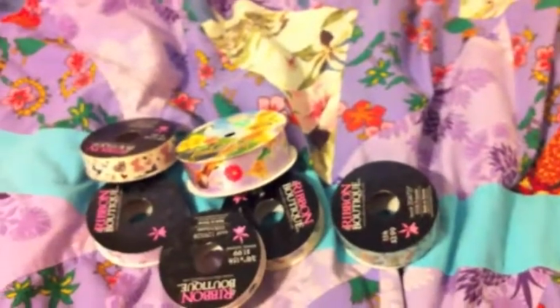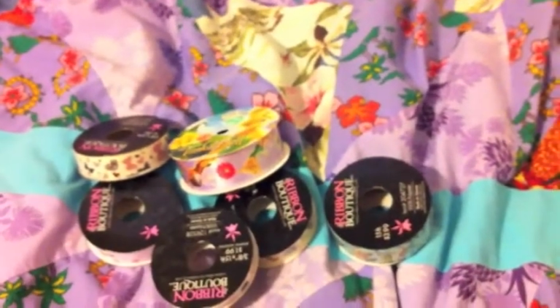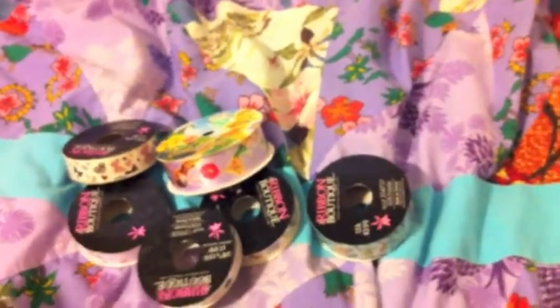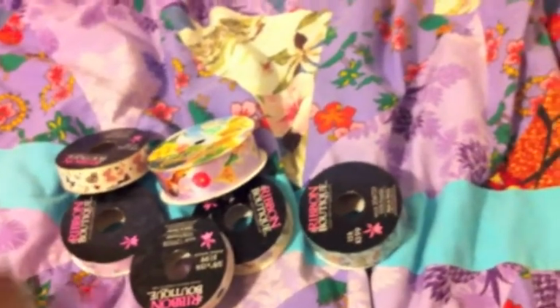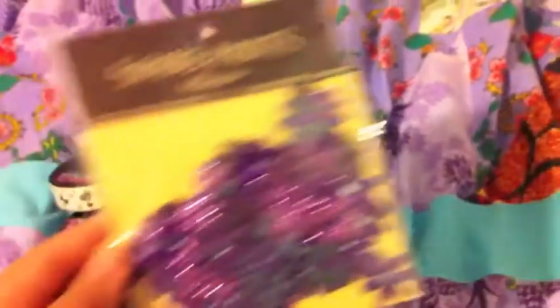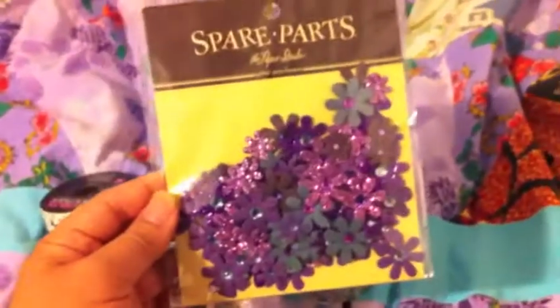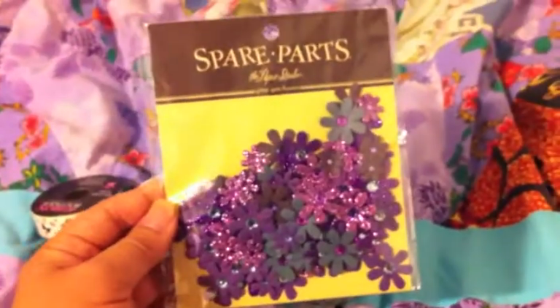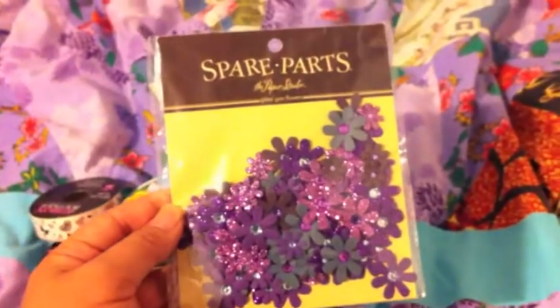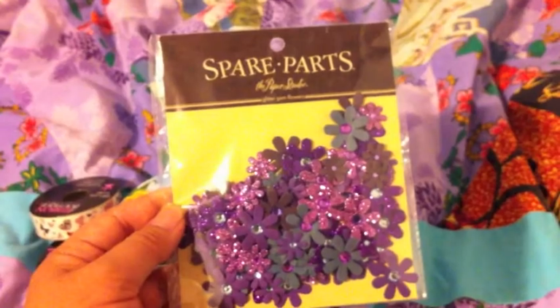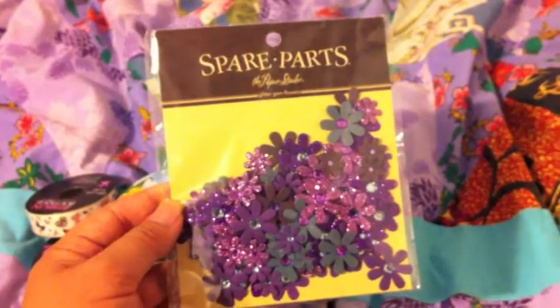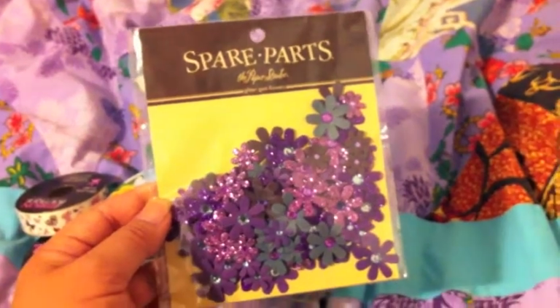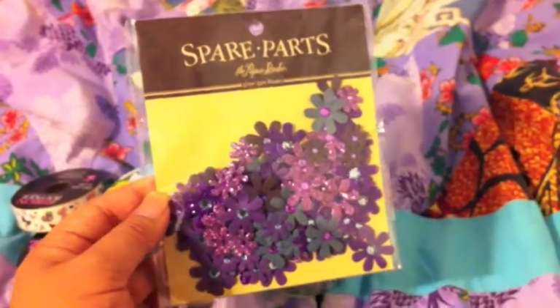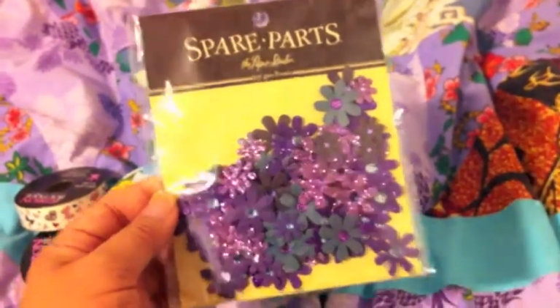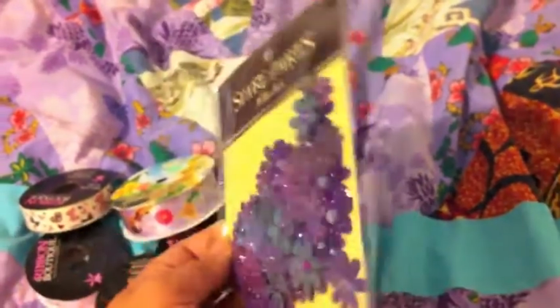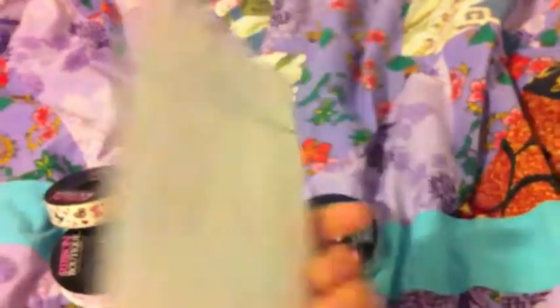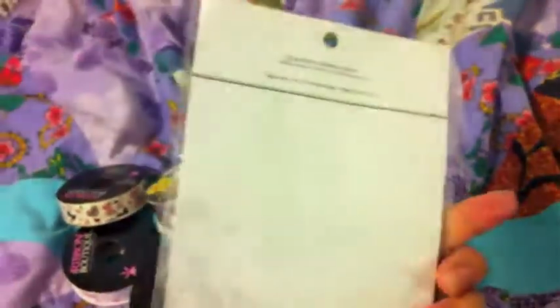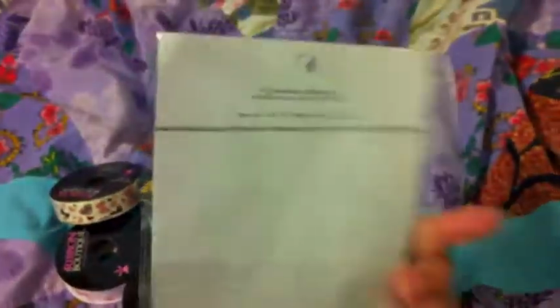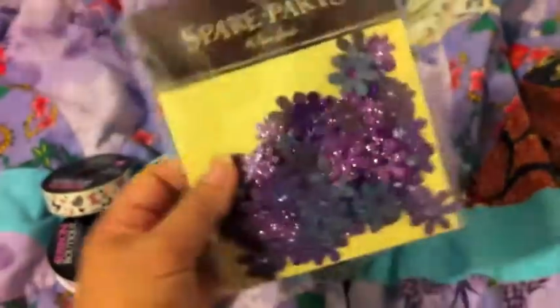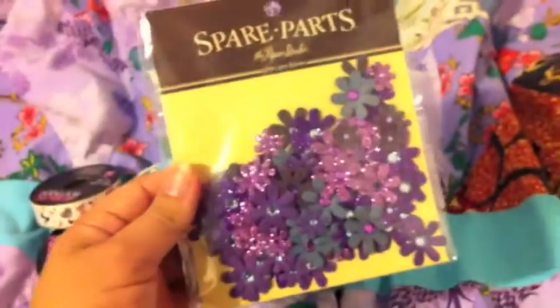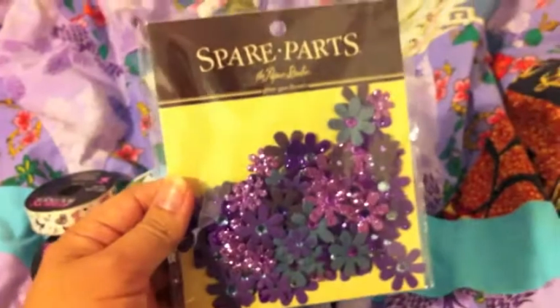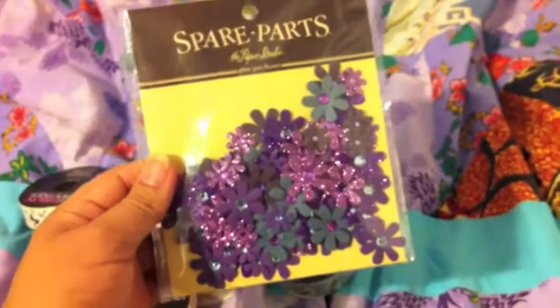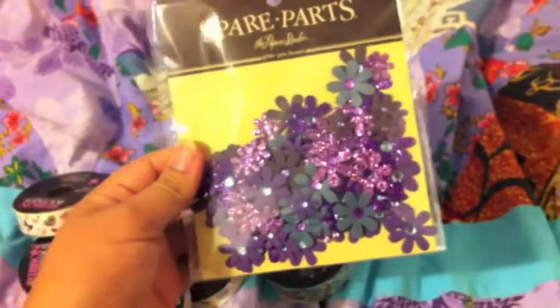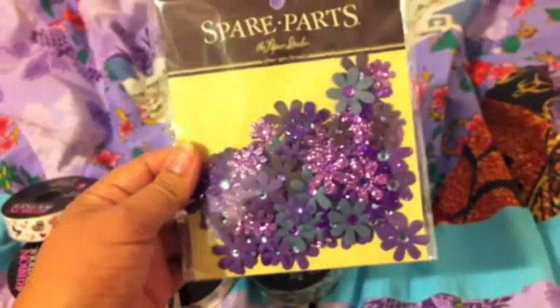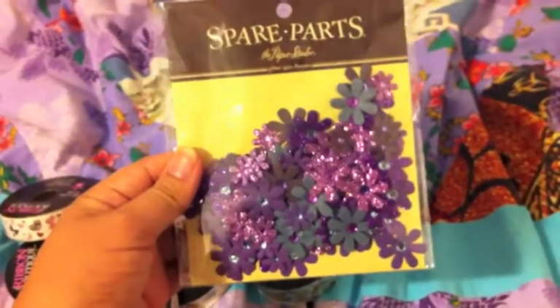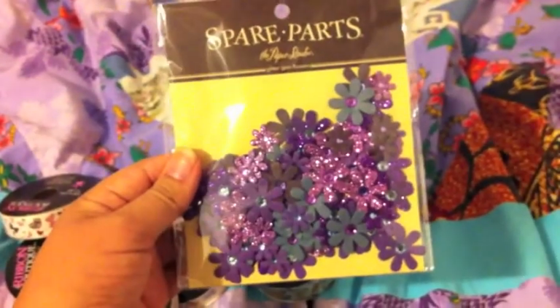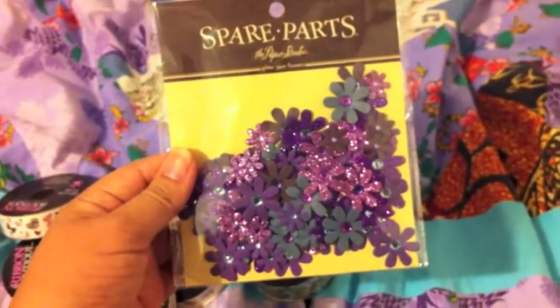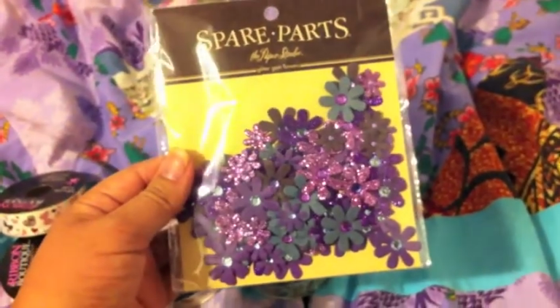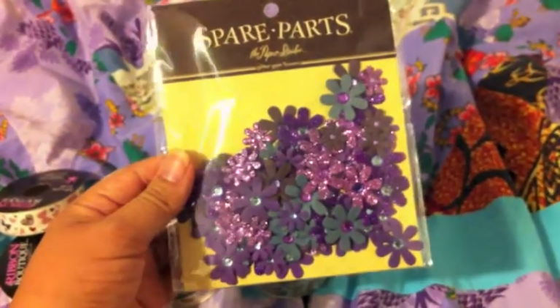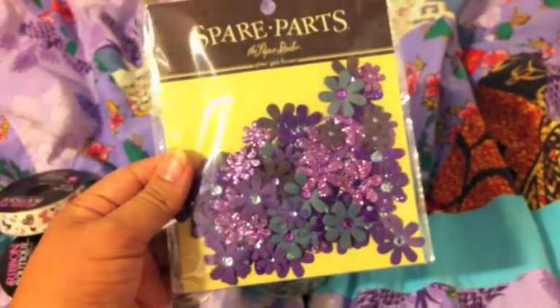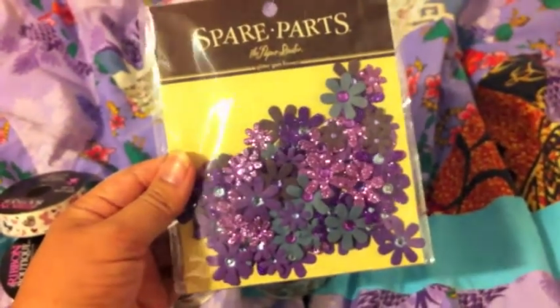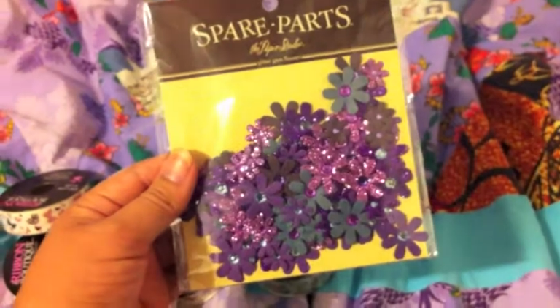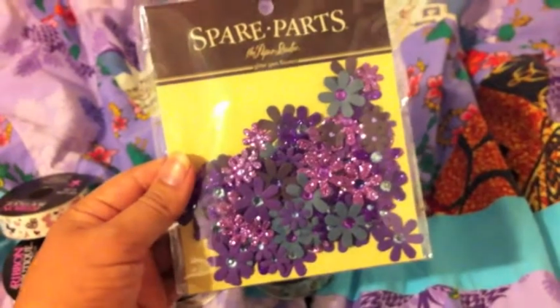I got this — I think this was 40% off — spare parts stuff. These are just purple flowers.